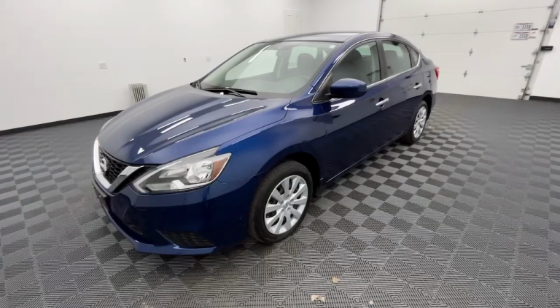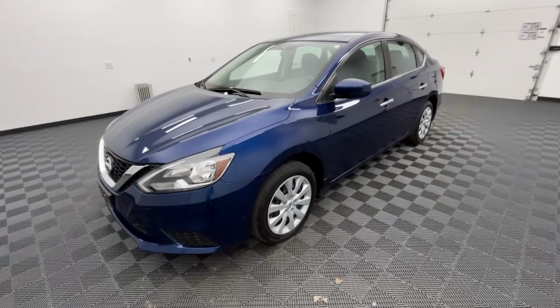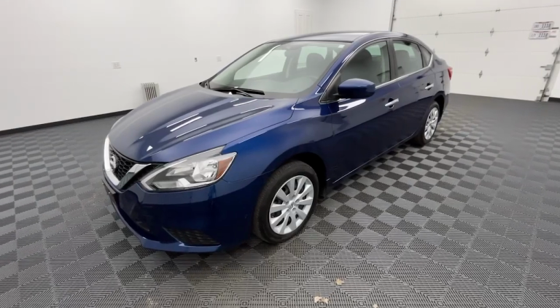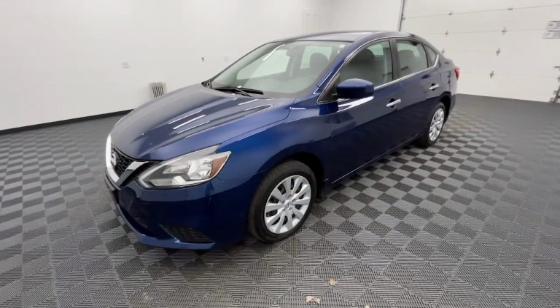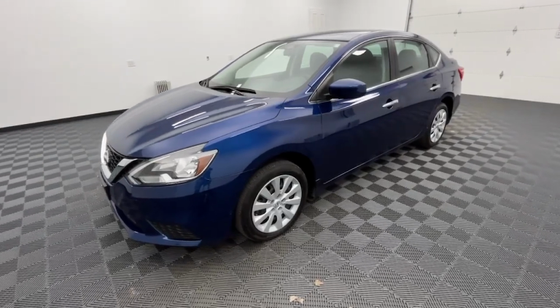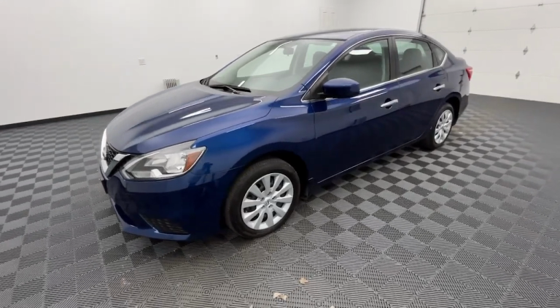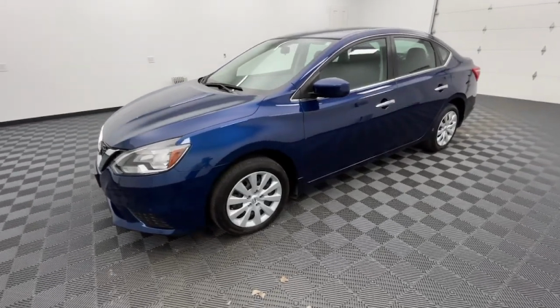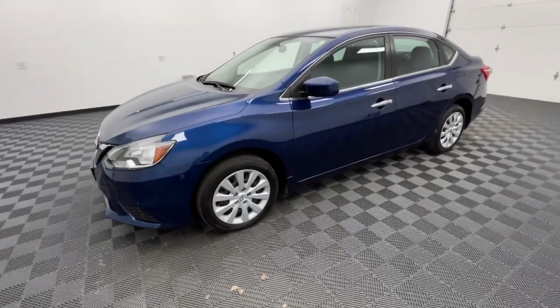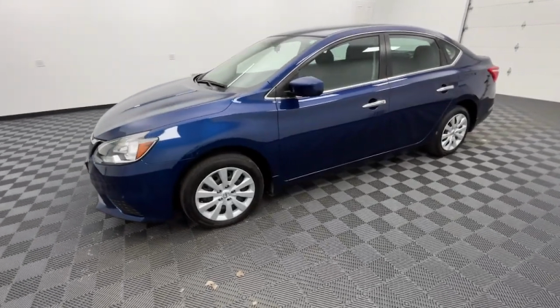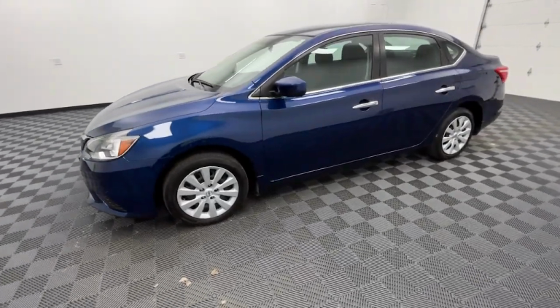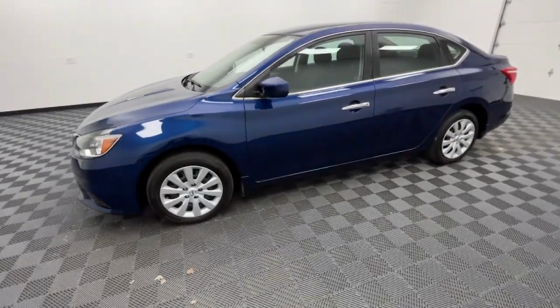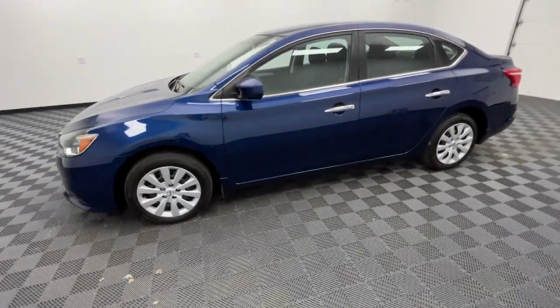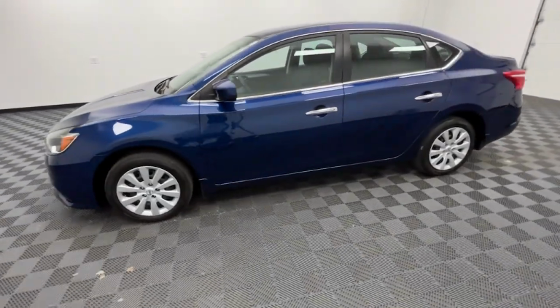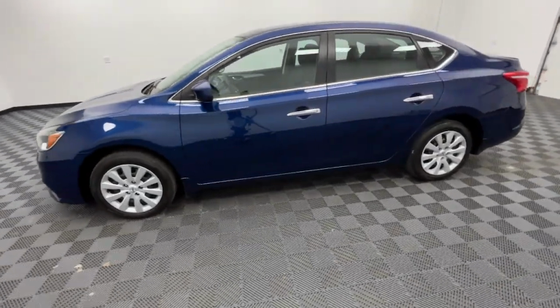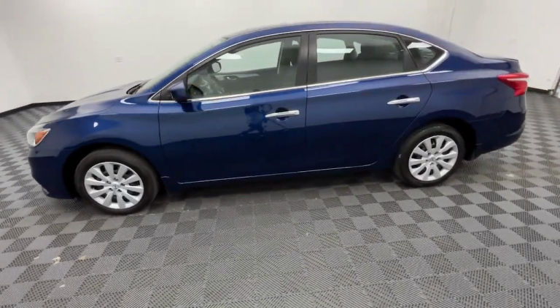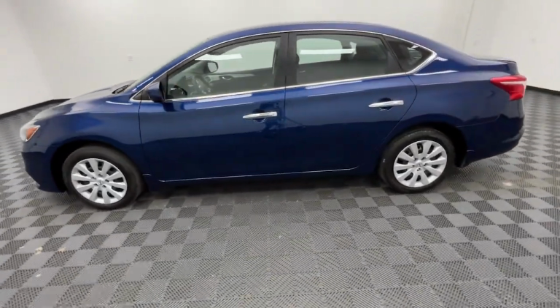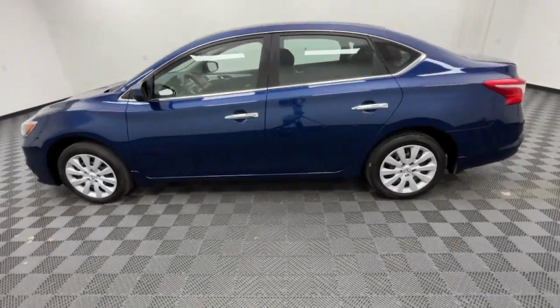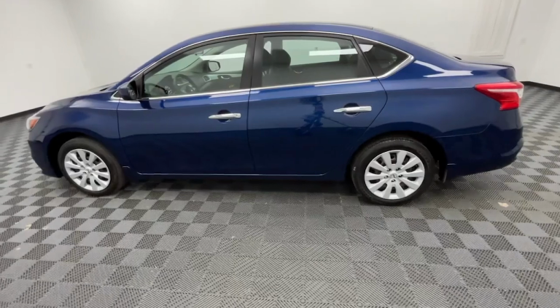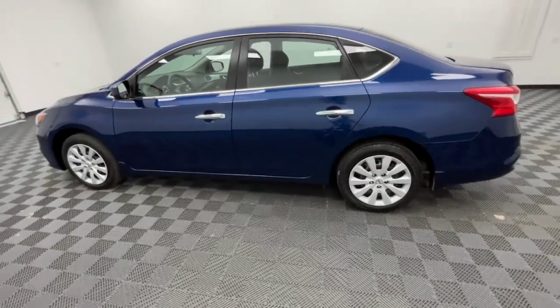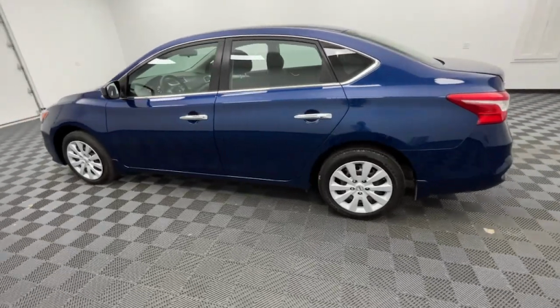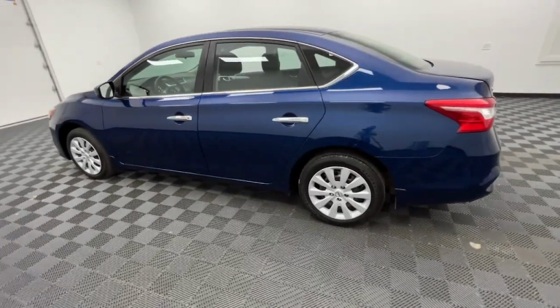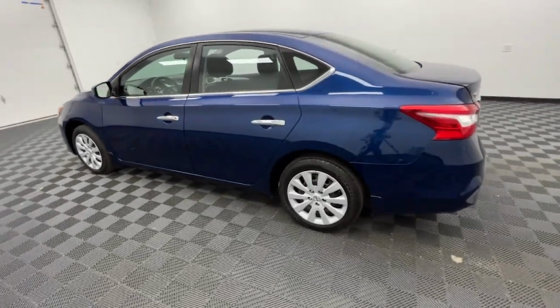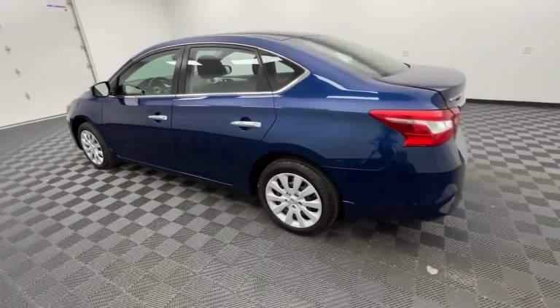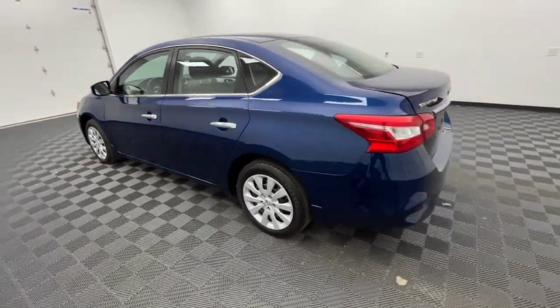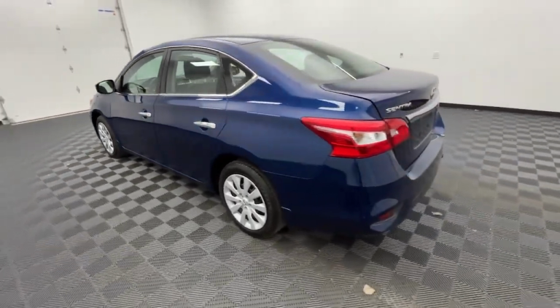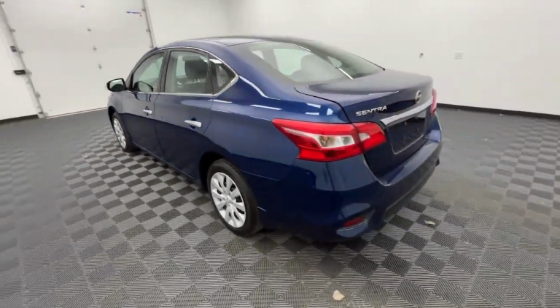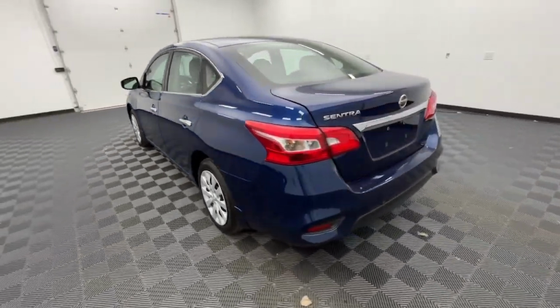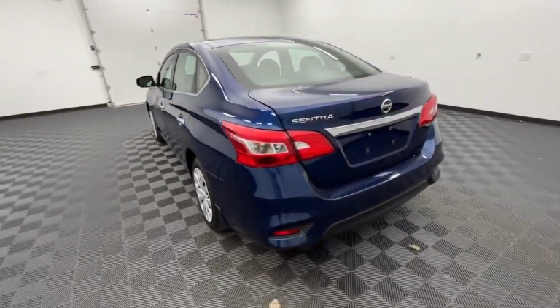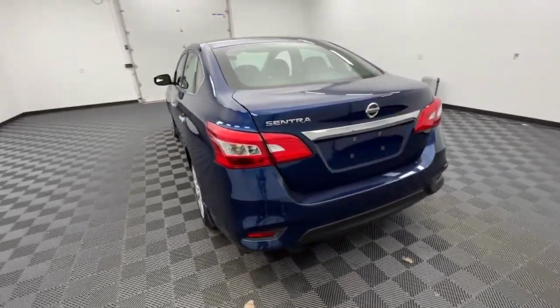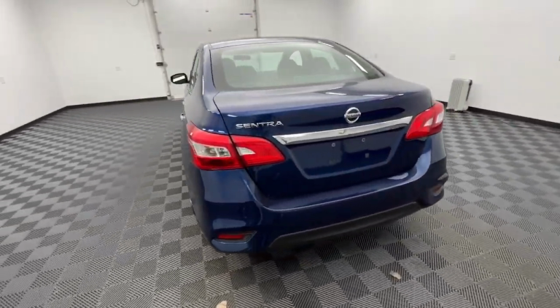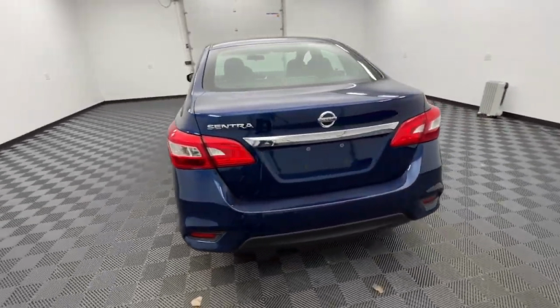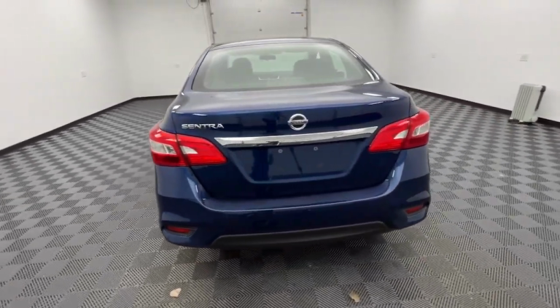Get acquainted with the 2018 Nissan Sentra. With less than 60,000 miles on the odometer, this vehicle provides excellent value.